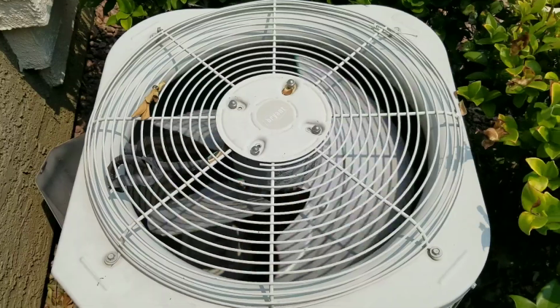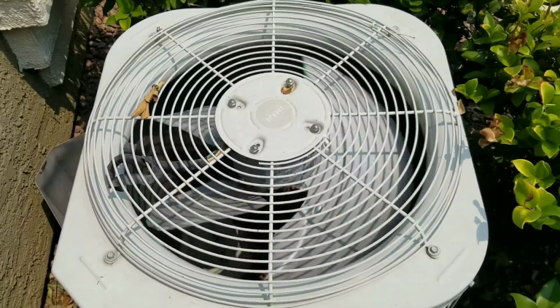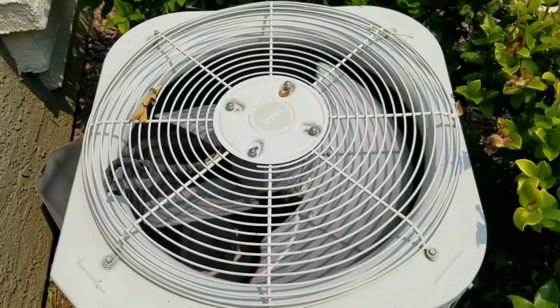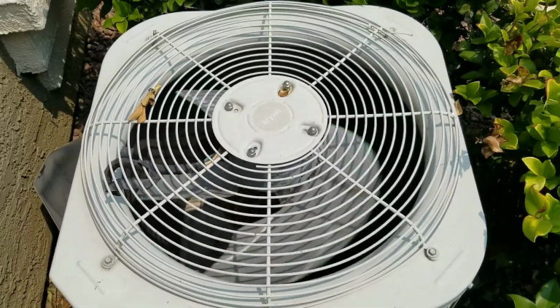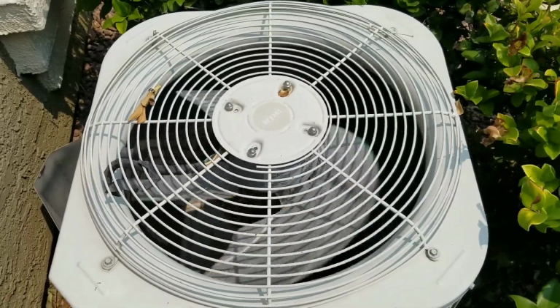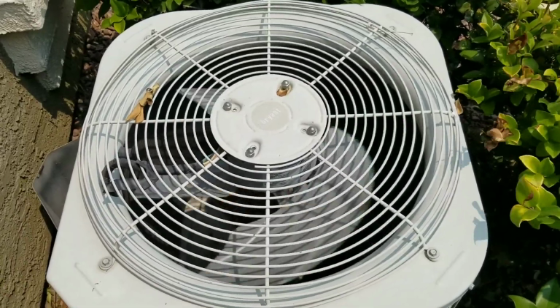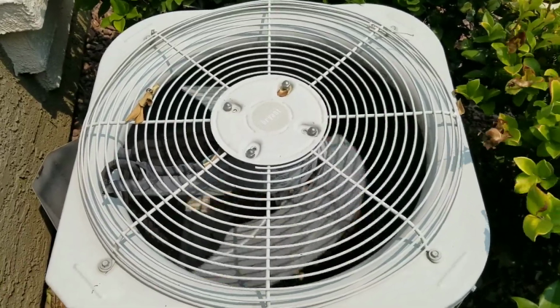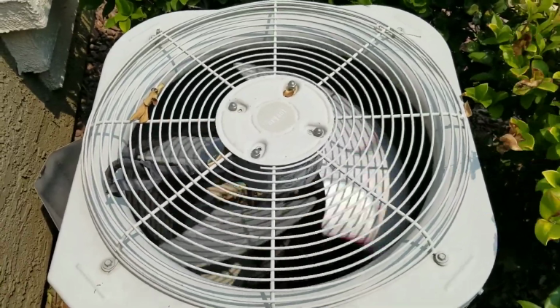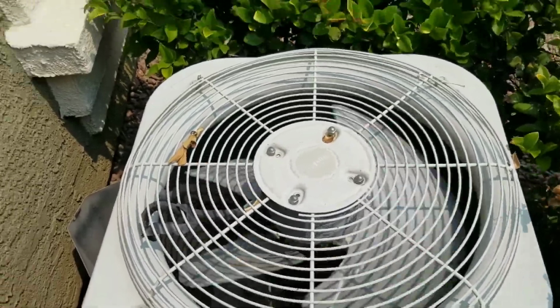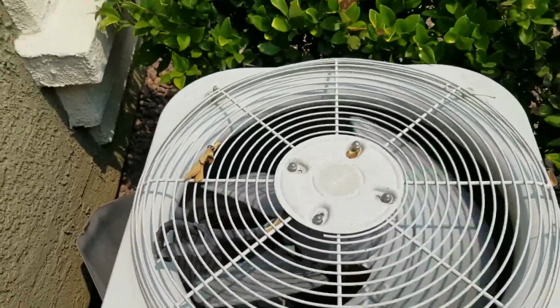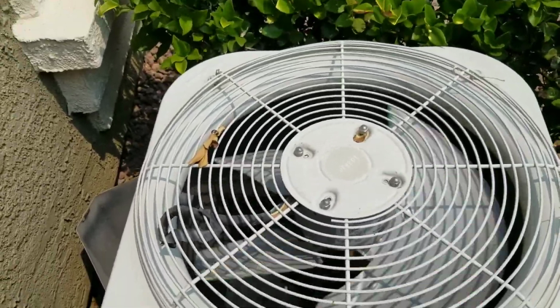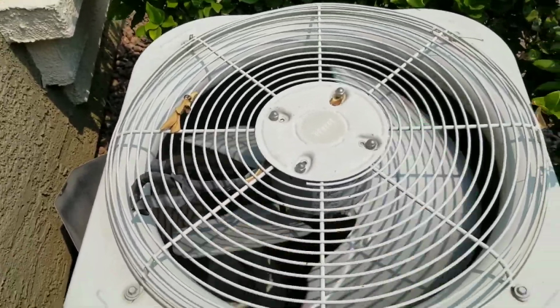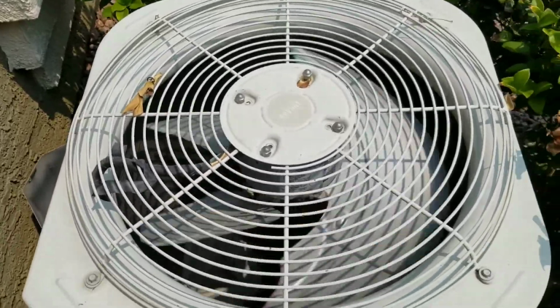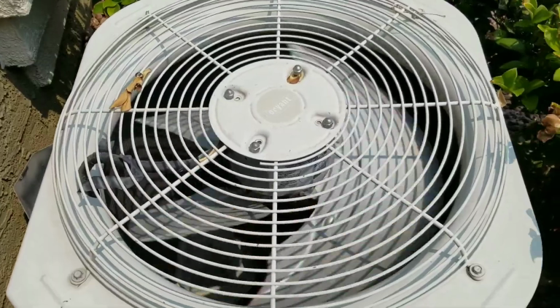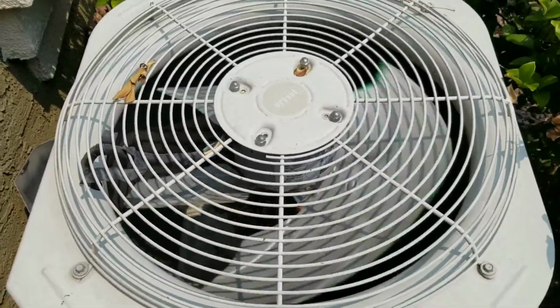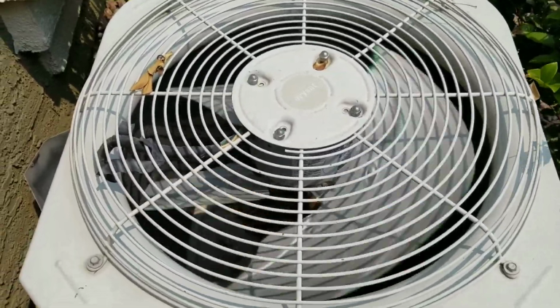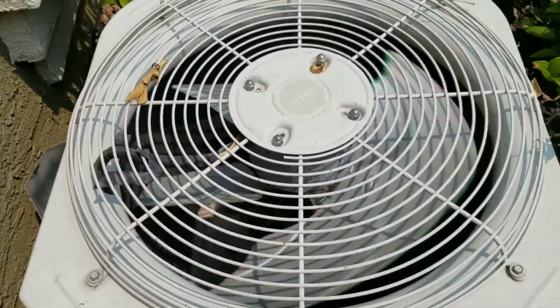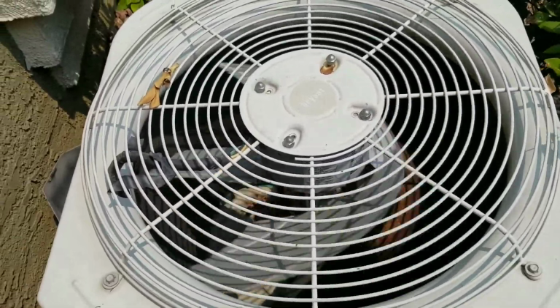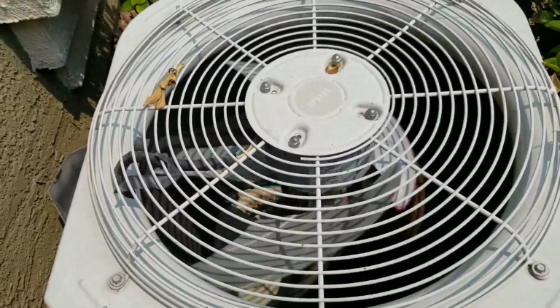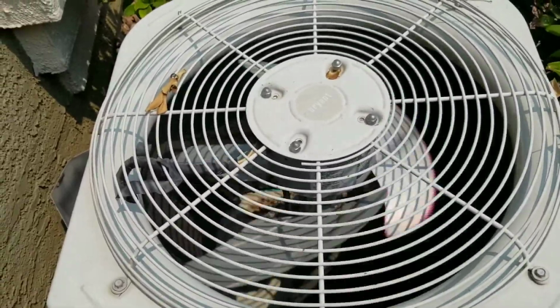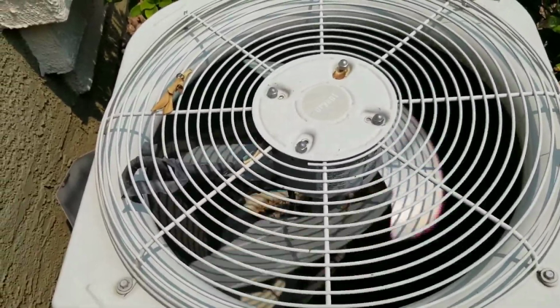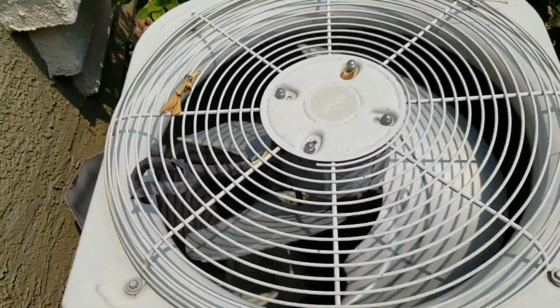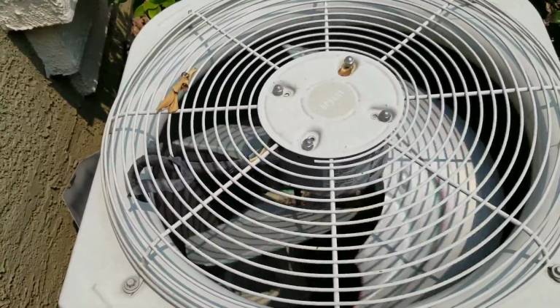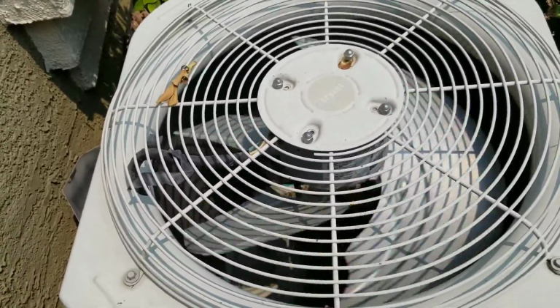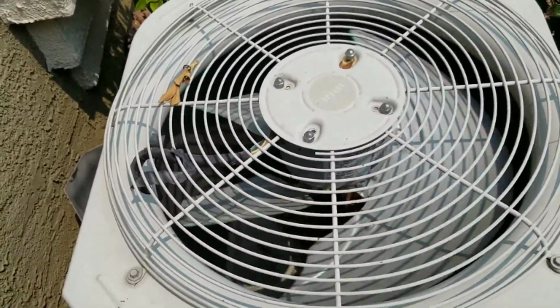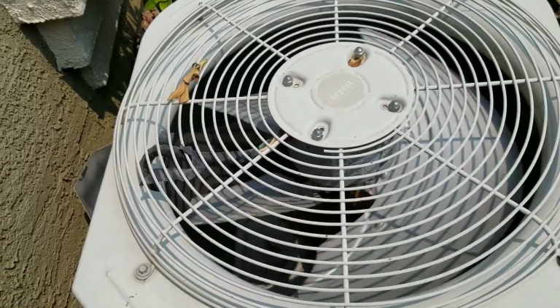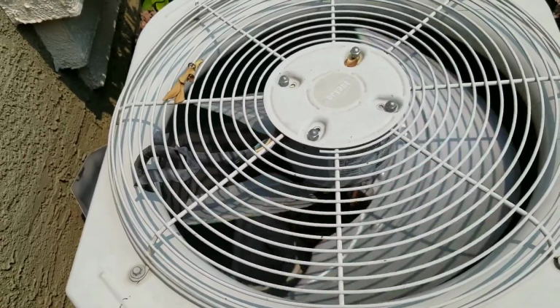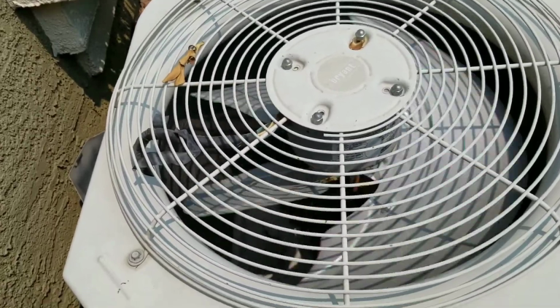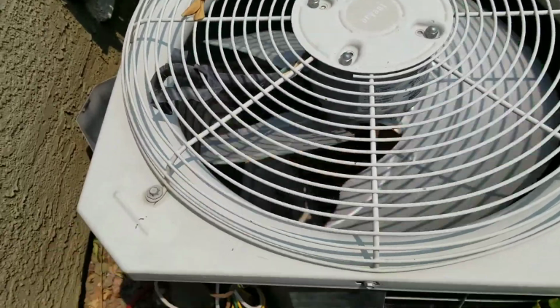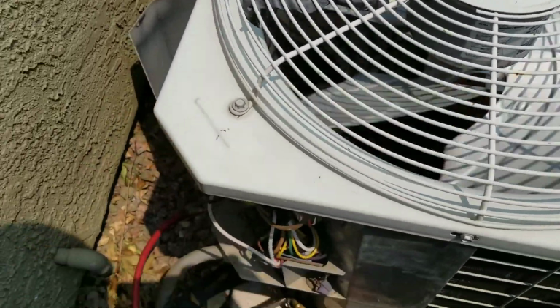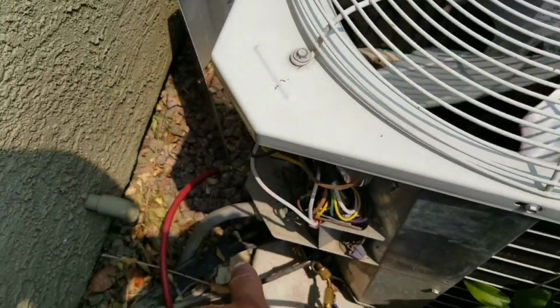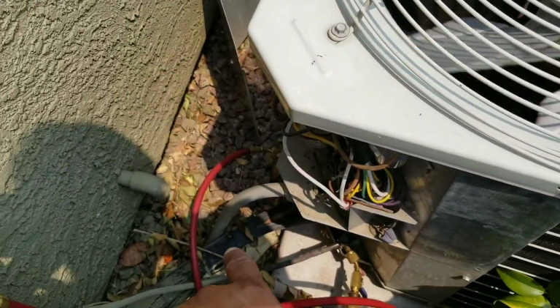We'll be working on this AC. You can see here my compressor is running. What's happening is after it runs for about 20 minutes, my lines start to freeze up.